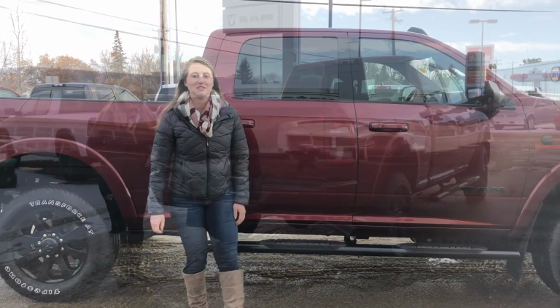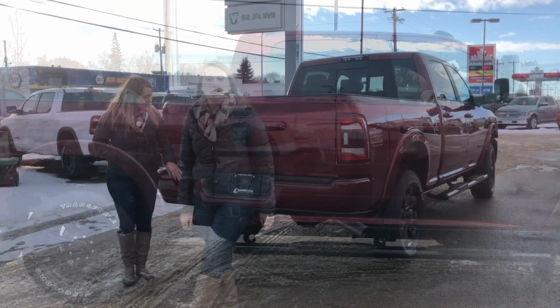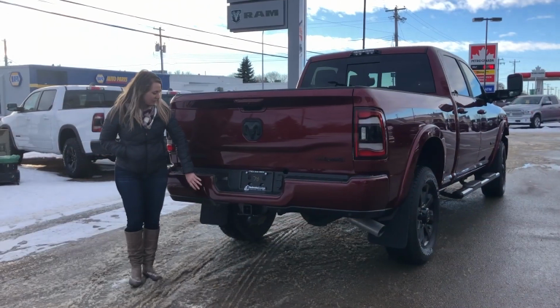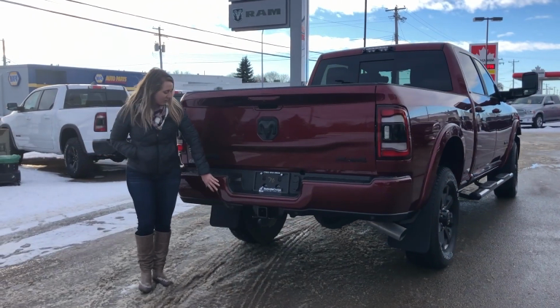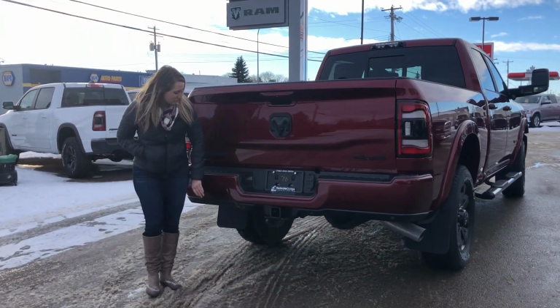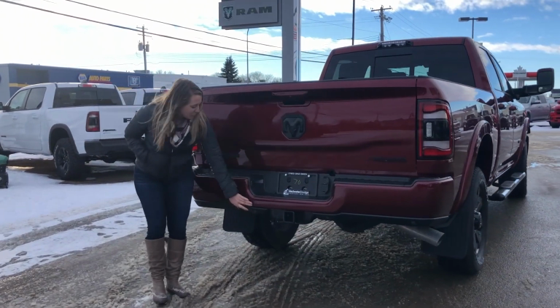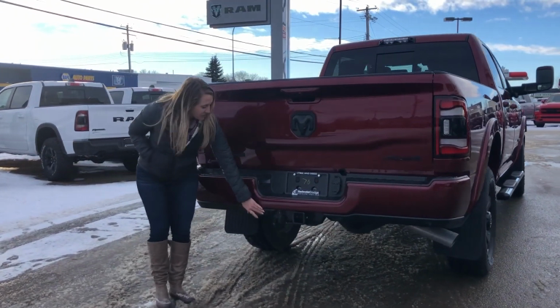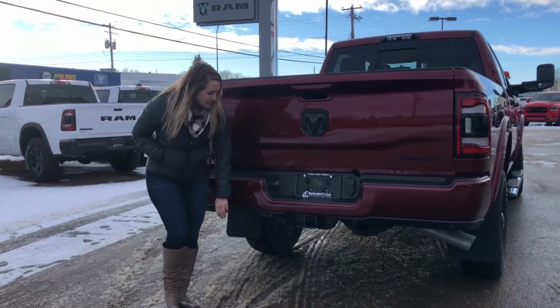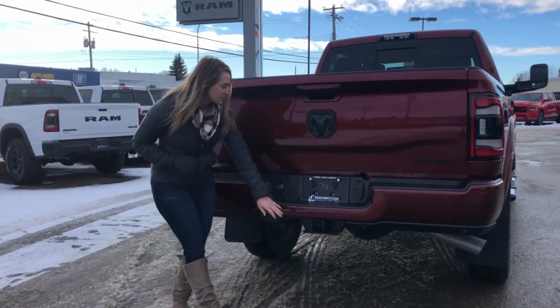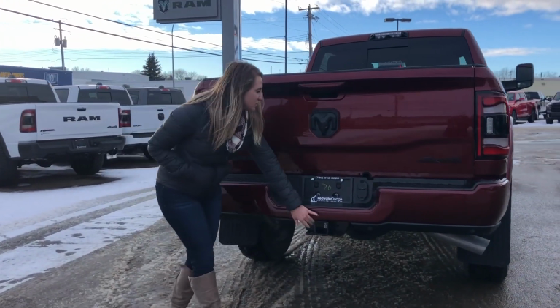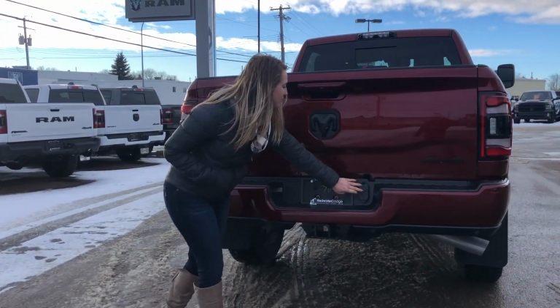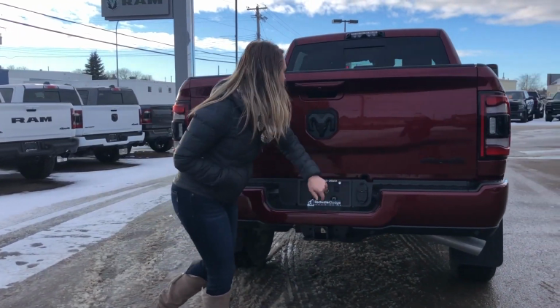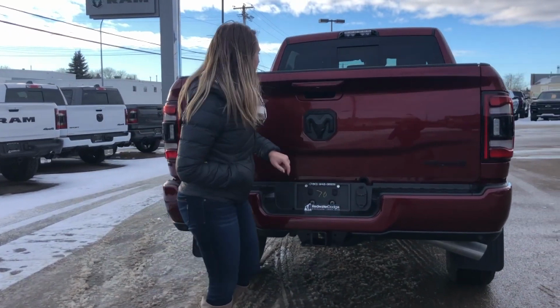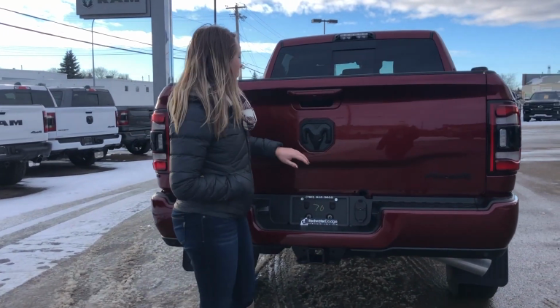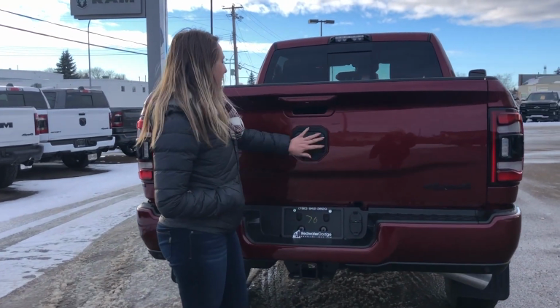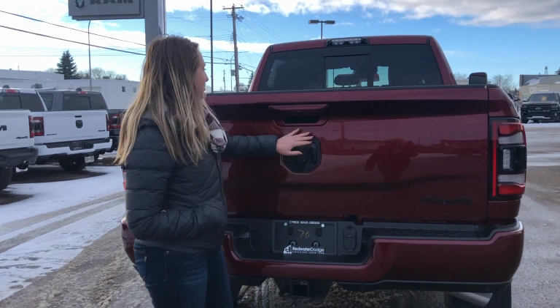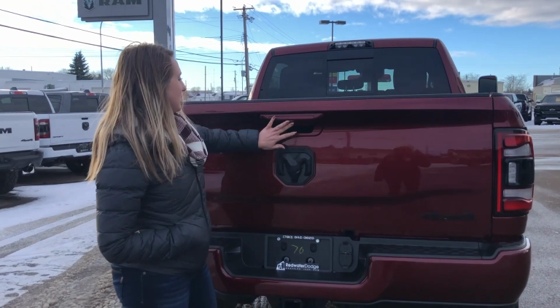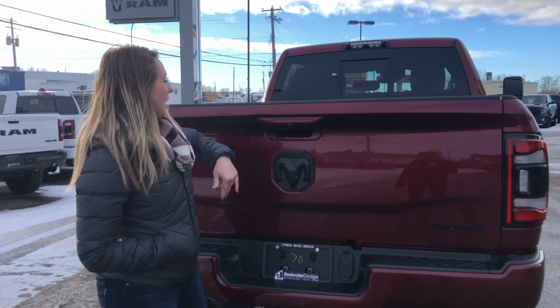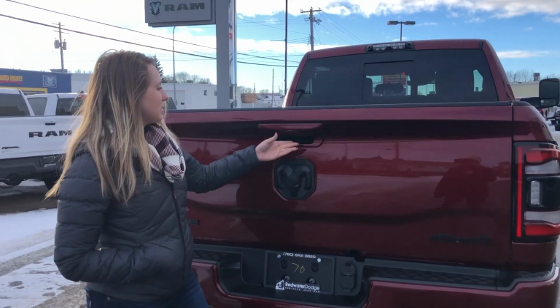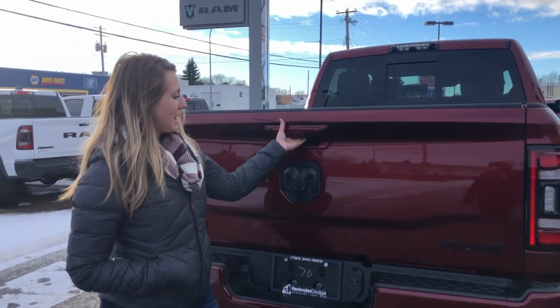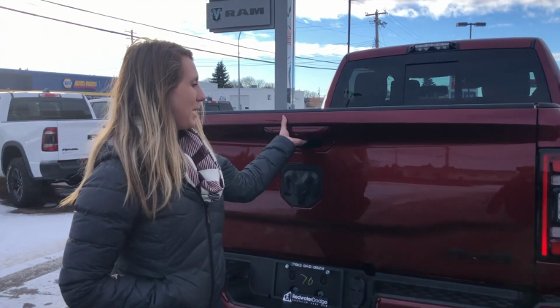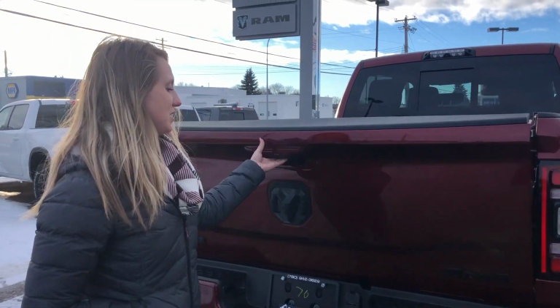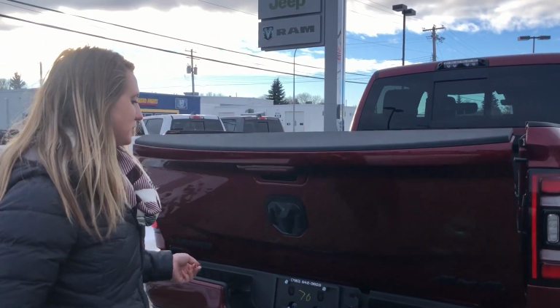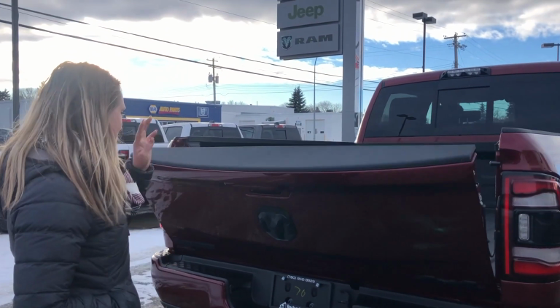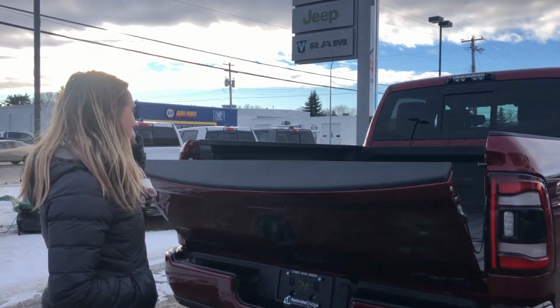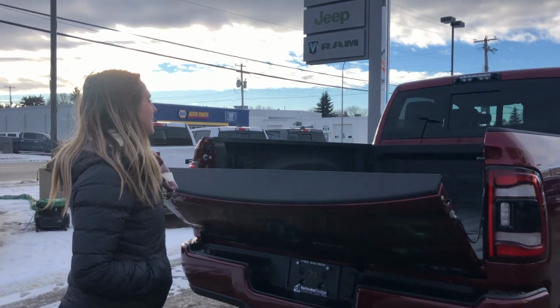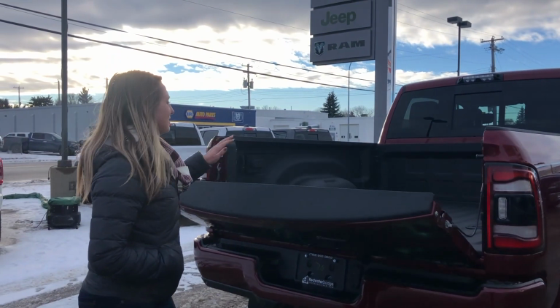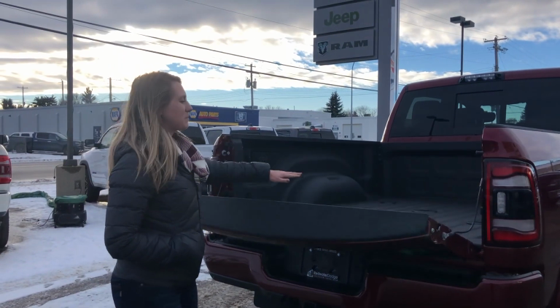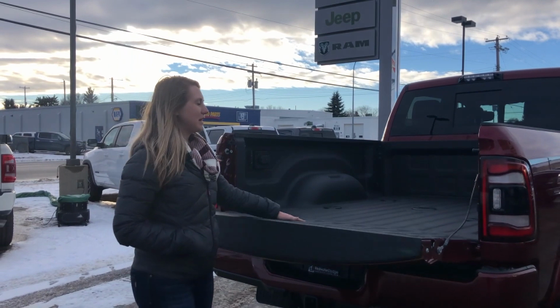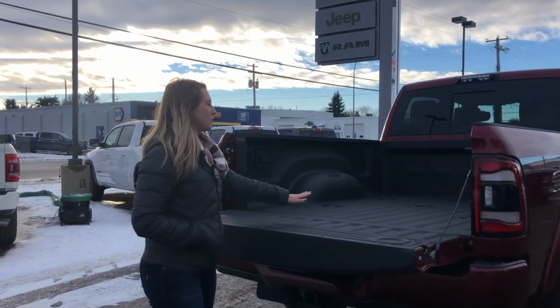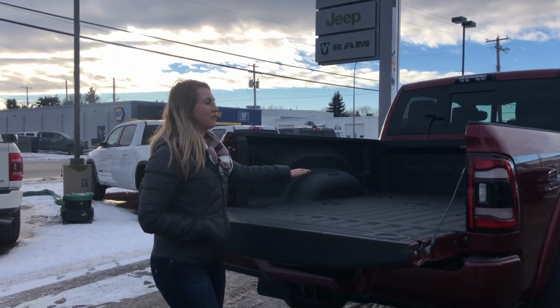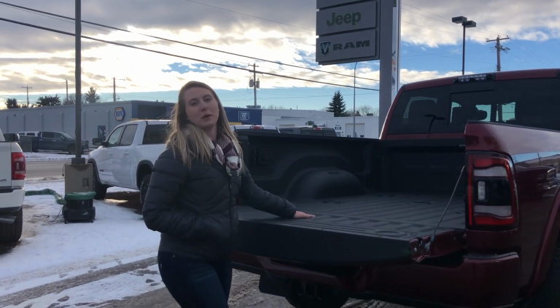At the back of the truck you have your color match bumper with your built-in park sensors, hitch receiver, 4 and 7 pin wiring, your blacked out badging, your built-in backup camera, and a soft open tailgate. This one has your spray-in bed liner with your fifth wheel prep.